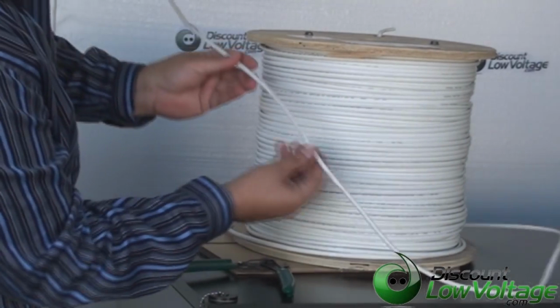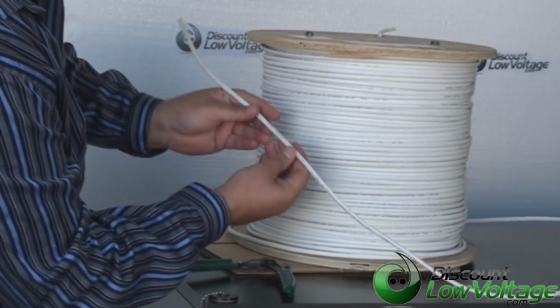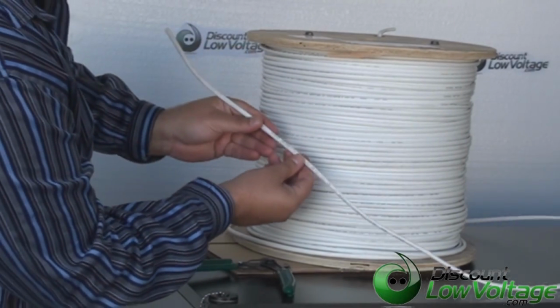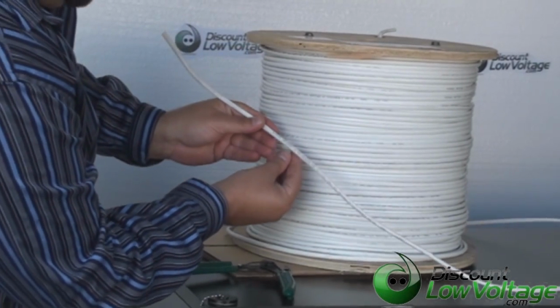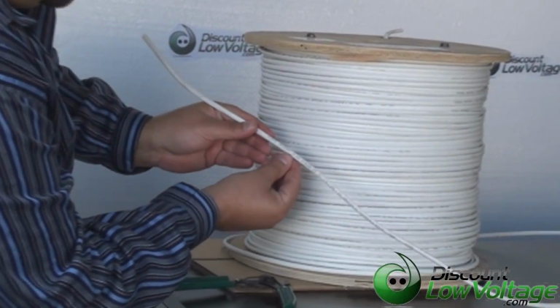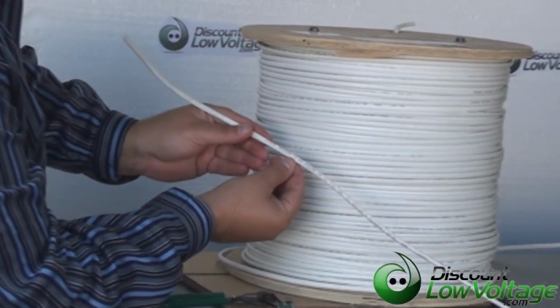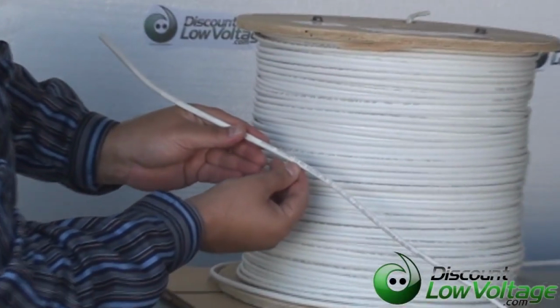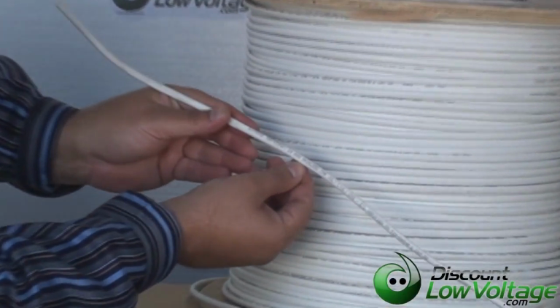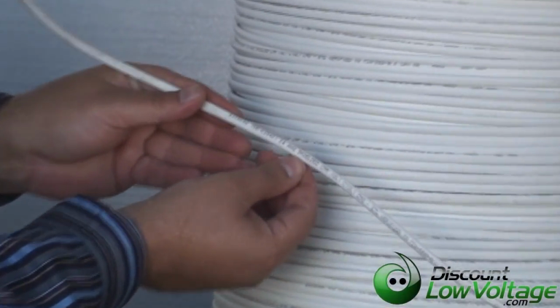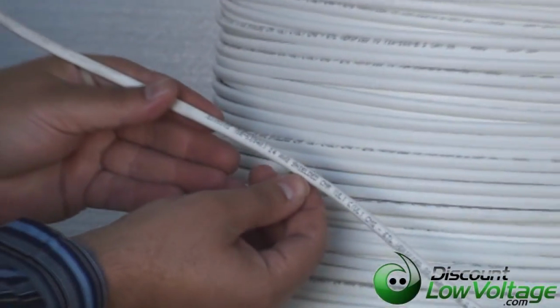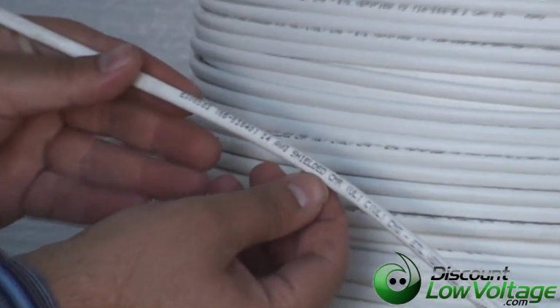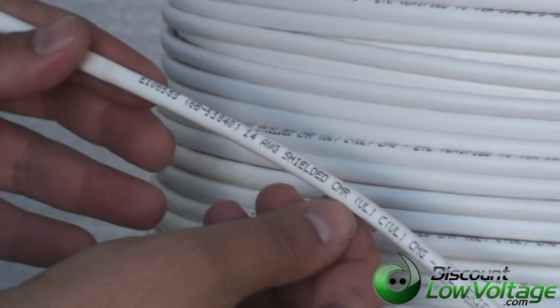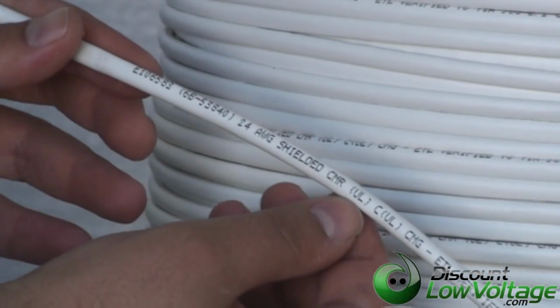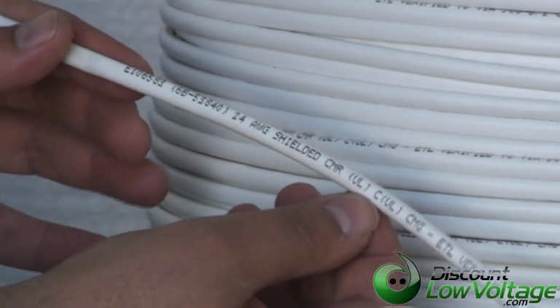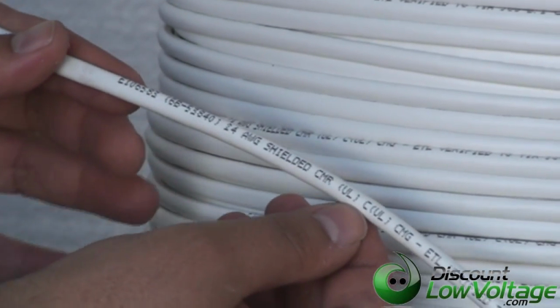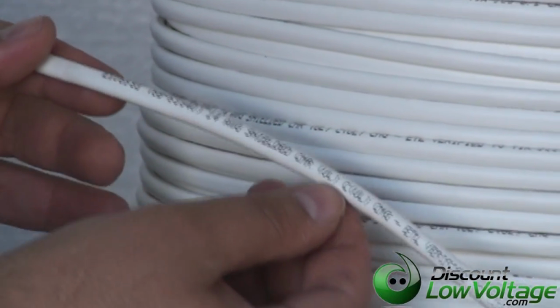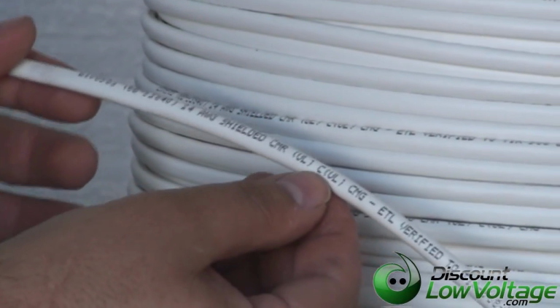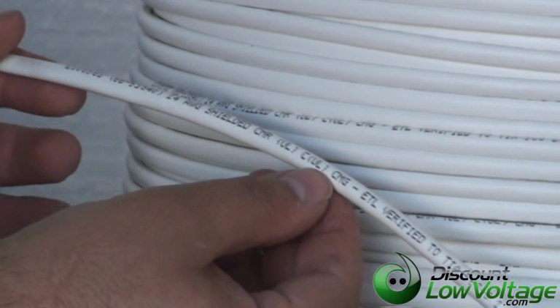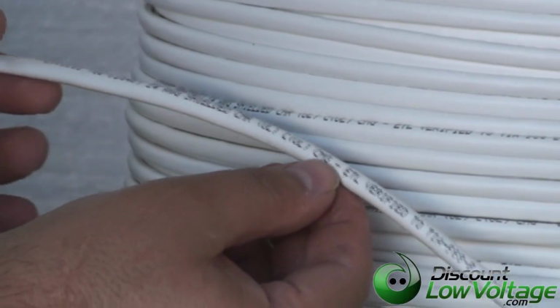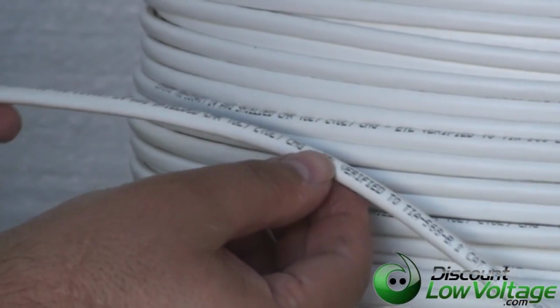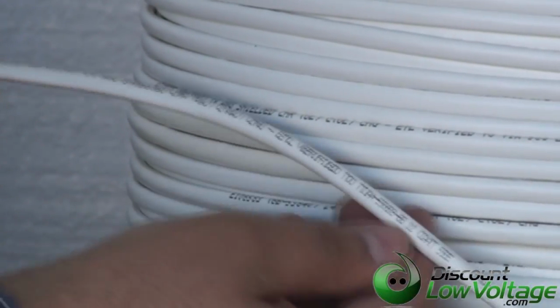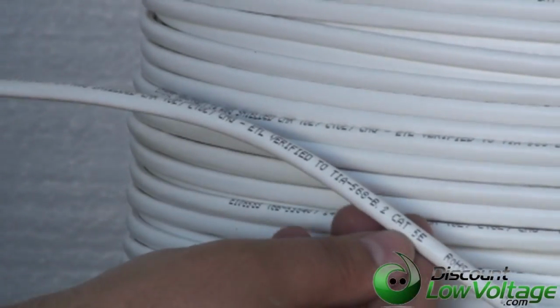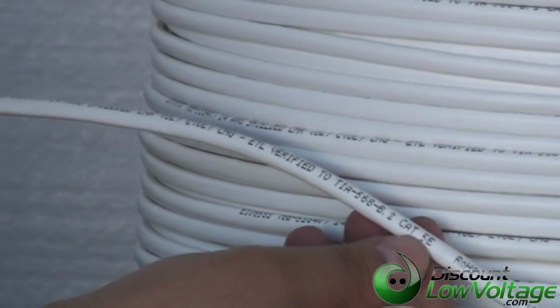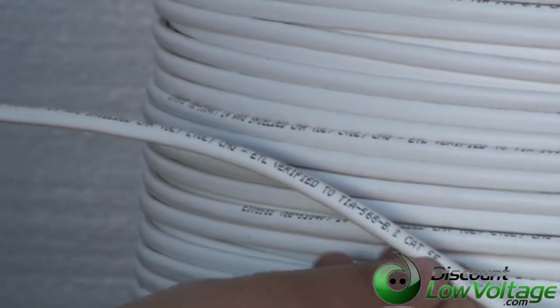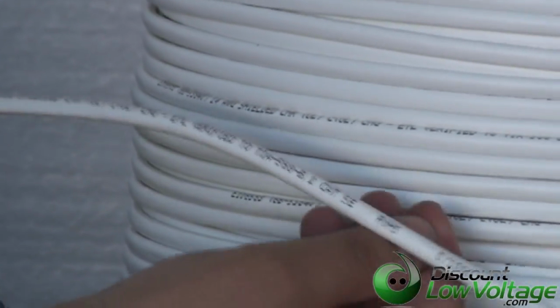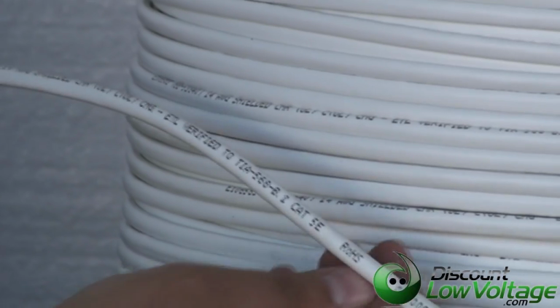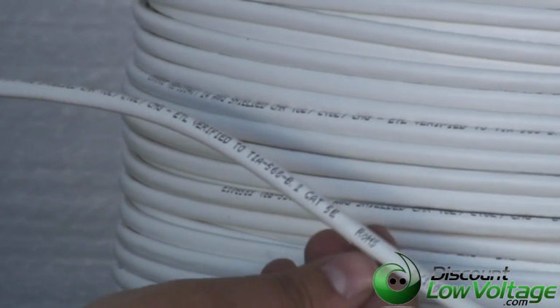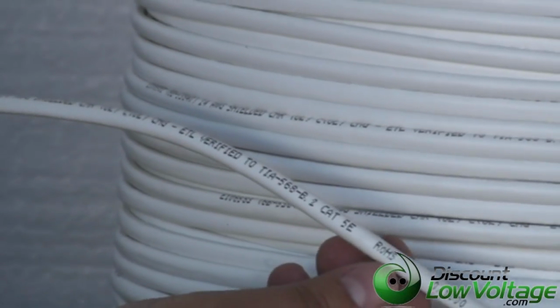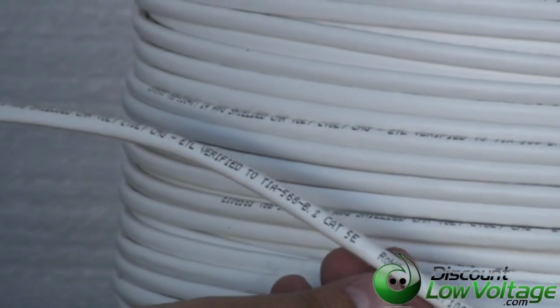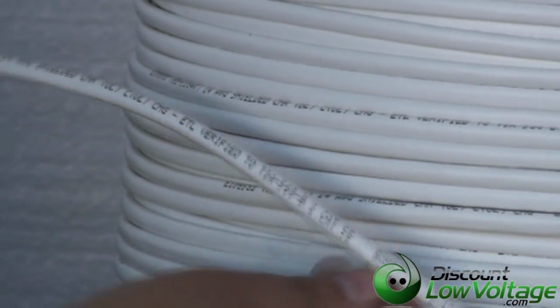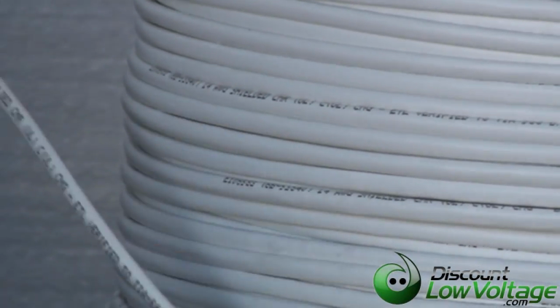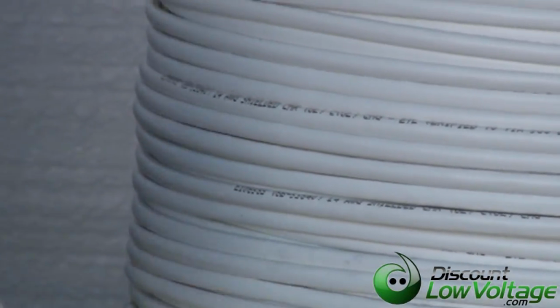Now before I do that, it is a 24 gauge shielded CMR. This is UL listed cable and it is category 5e and it's also ROHS compliant.